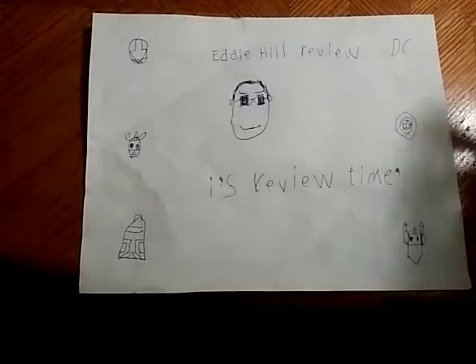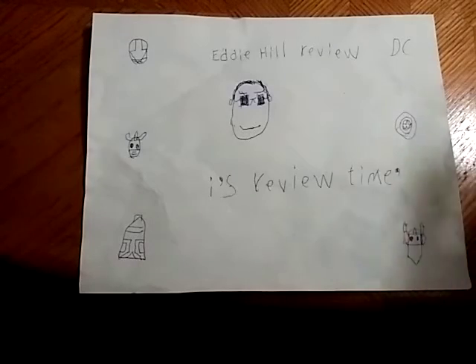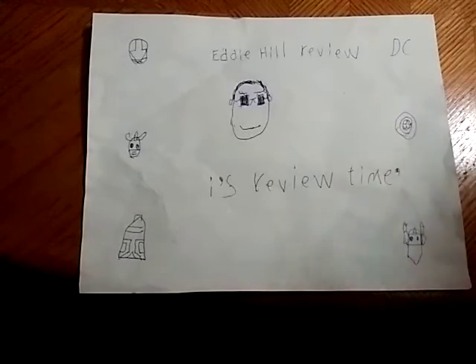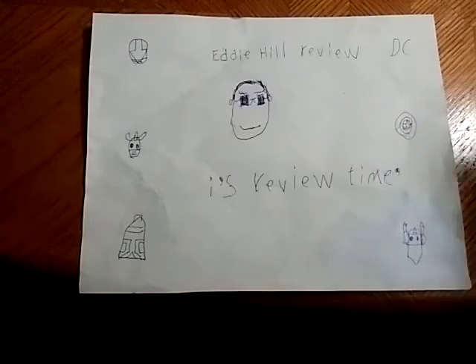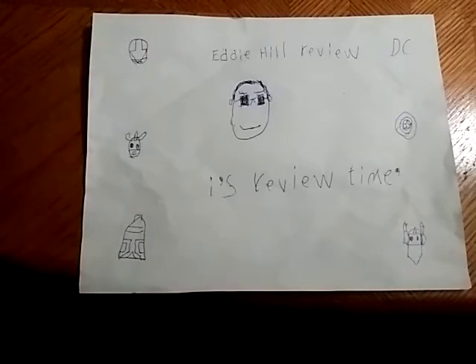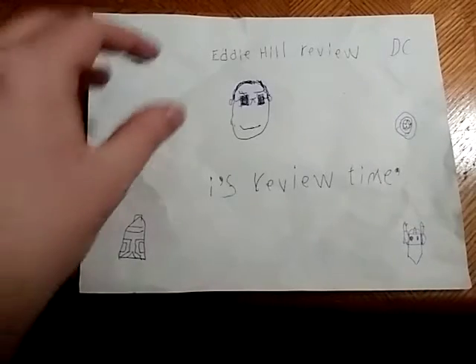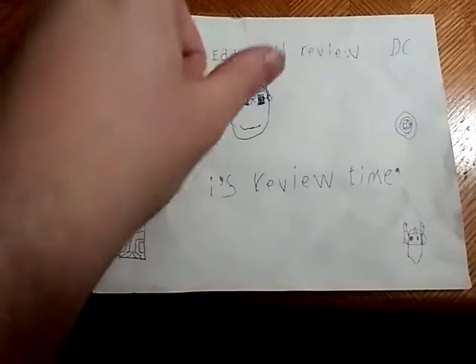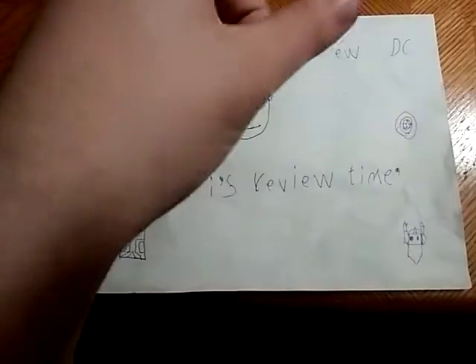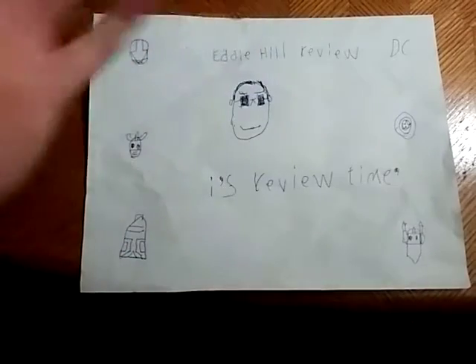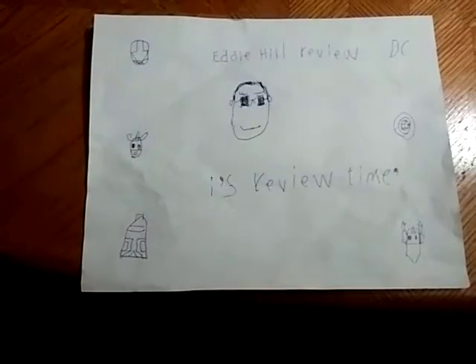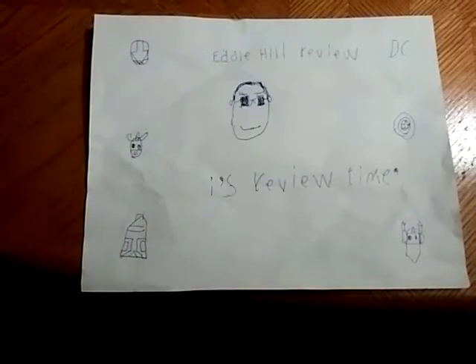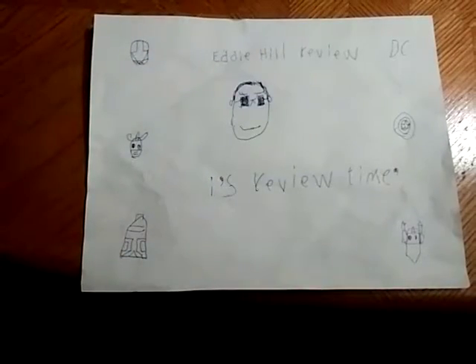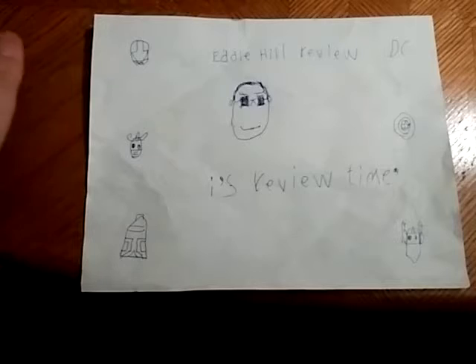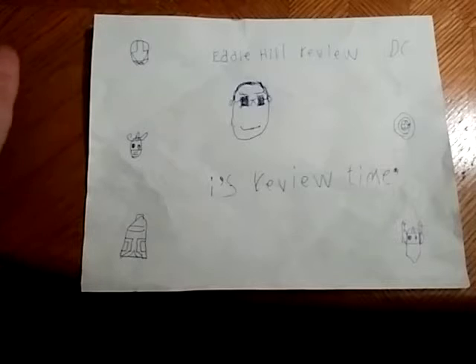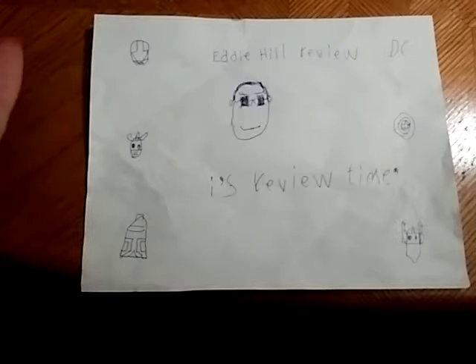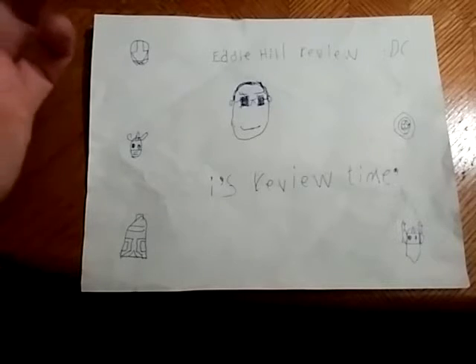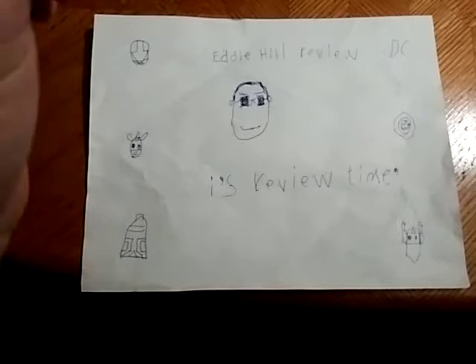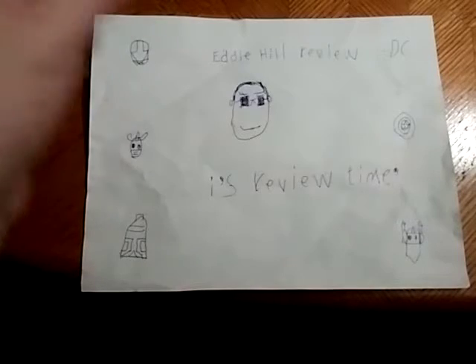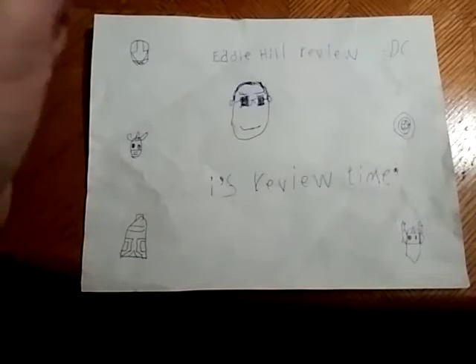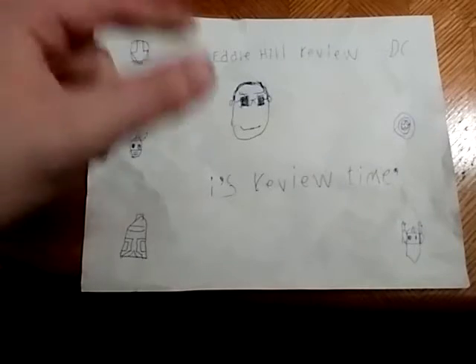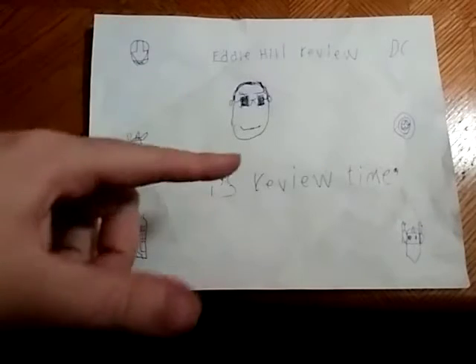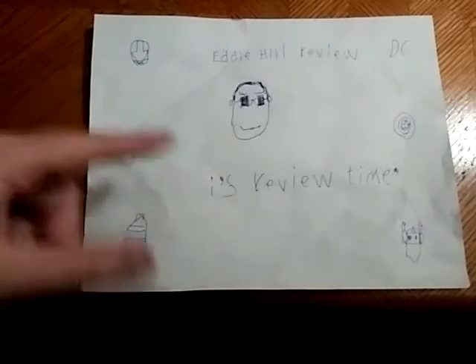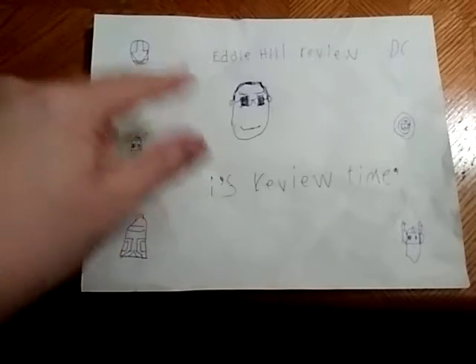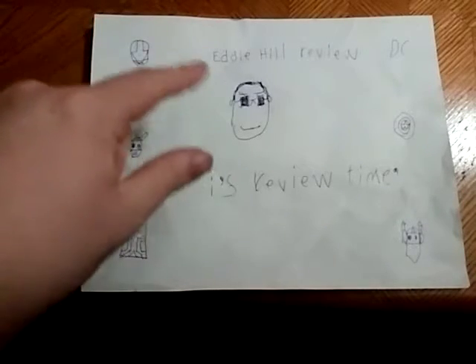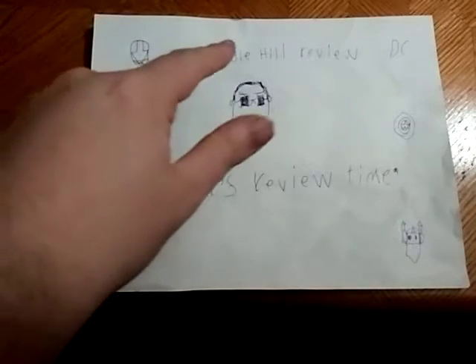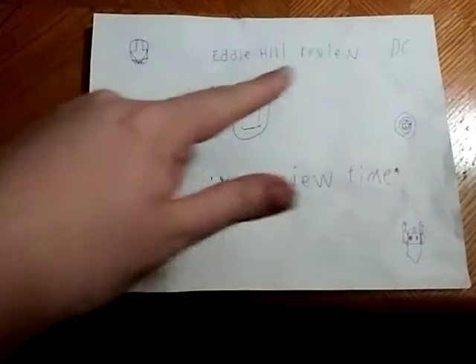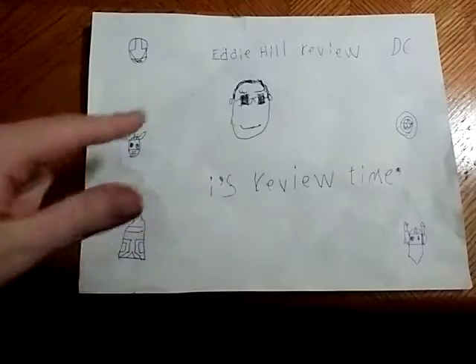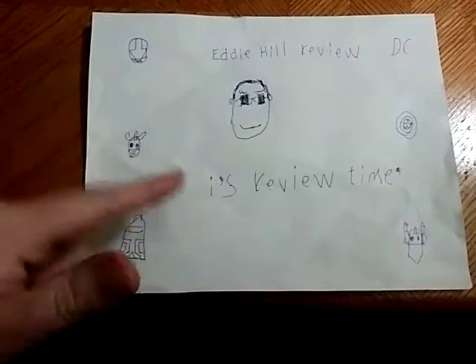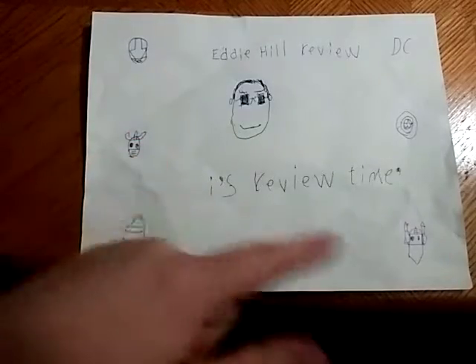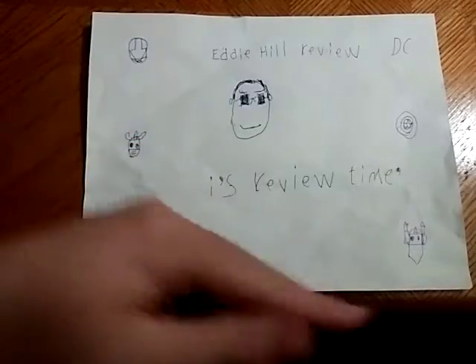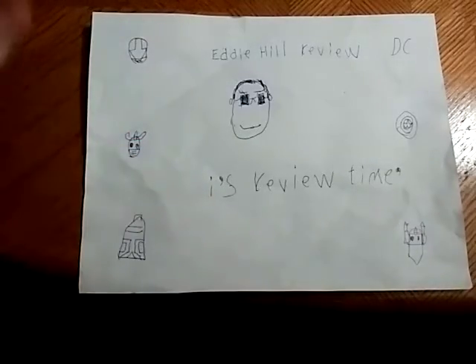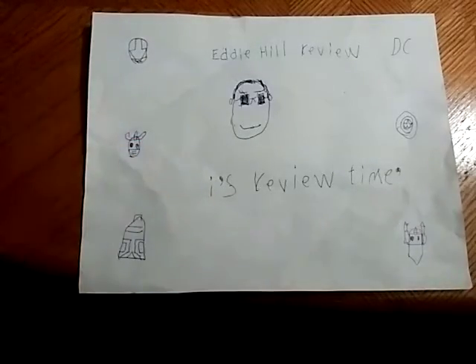Hey, what's up YouTube land? It's your boy Eddie Hill, and it's time for another Eddie Hill review. It's review time, people!